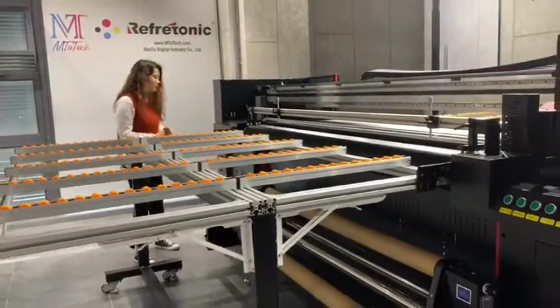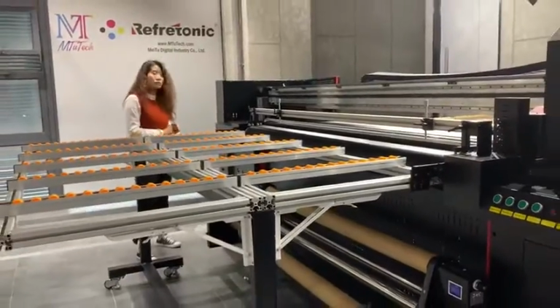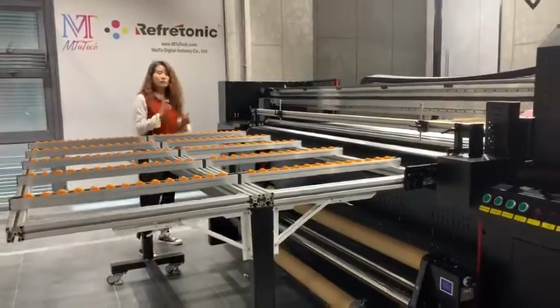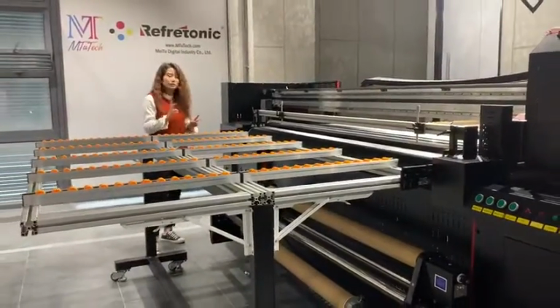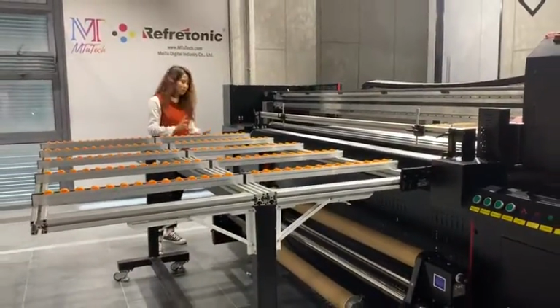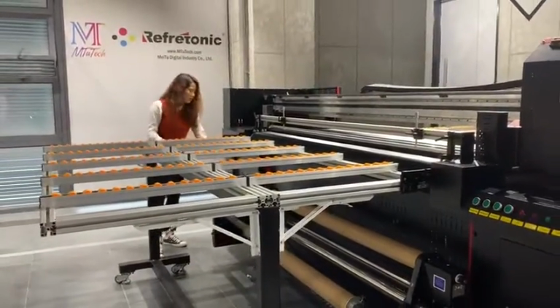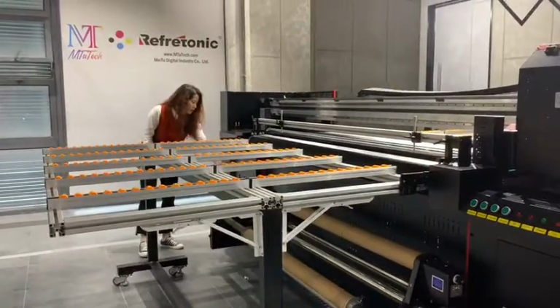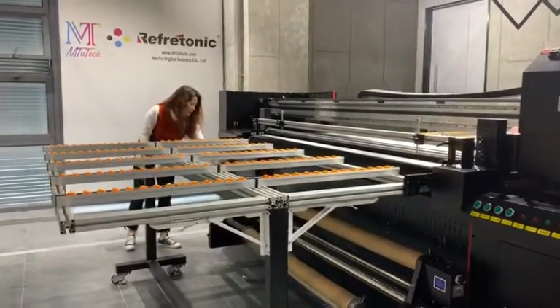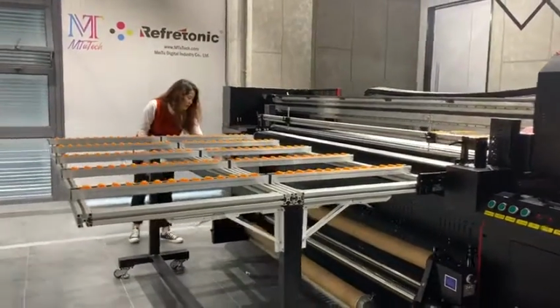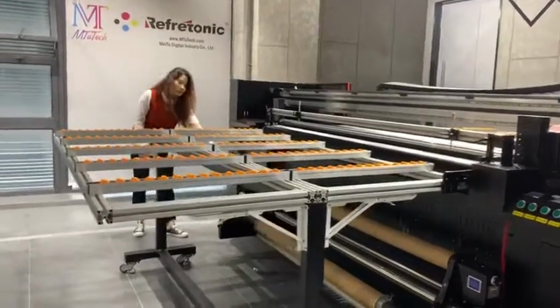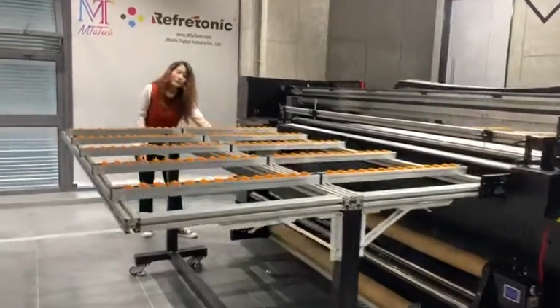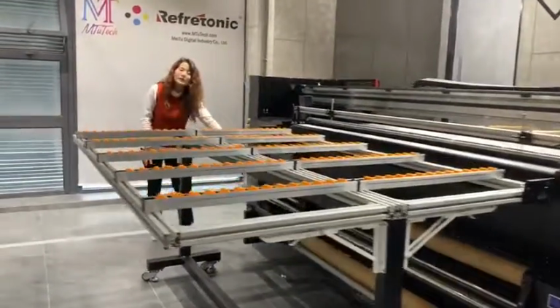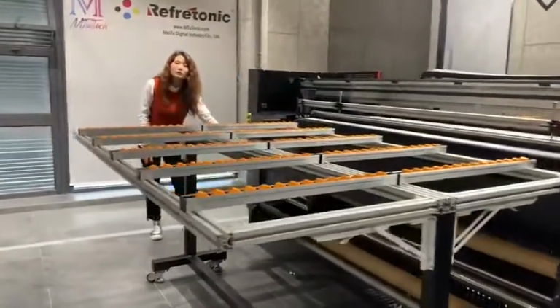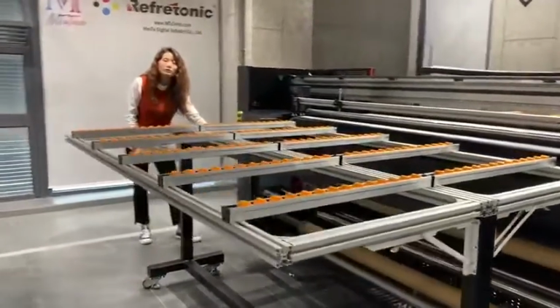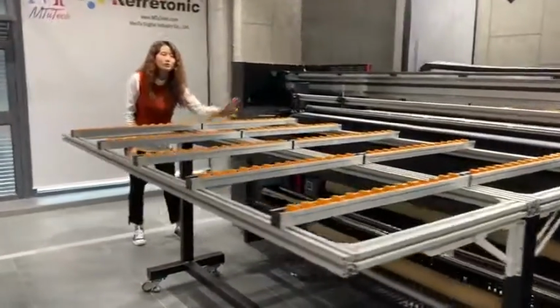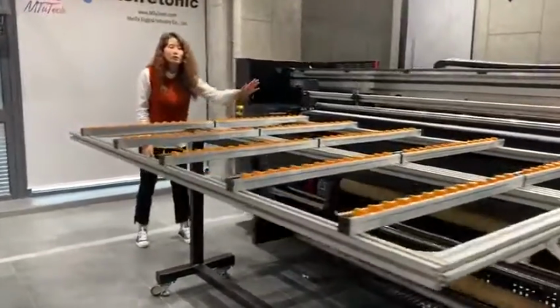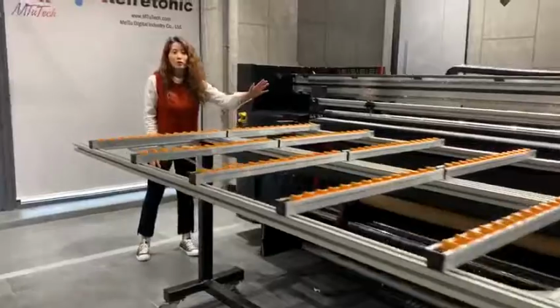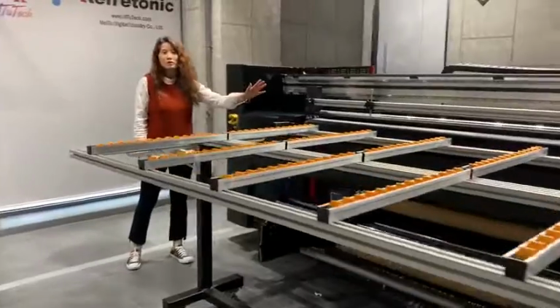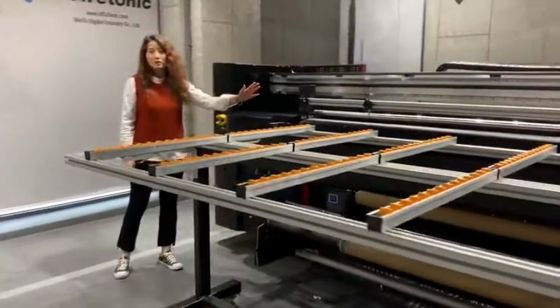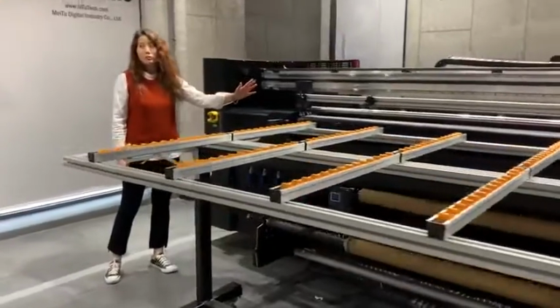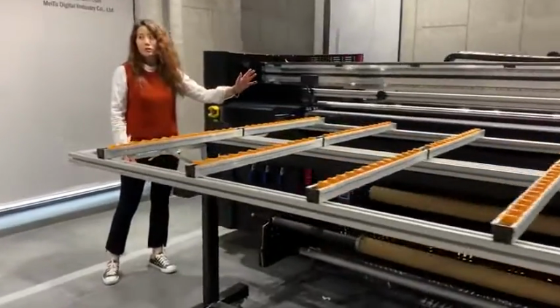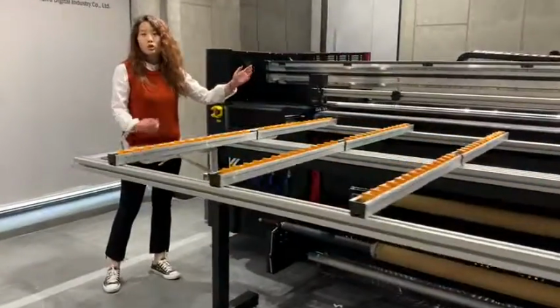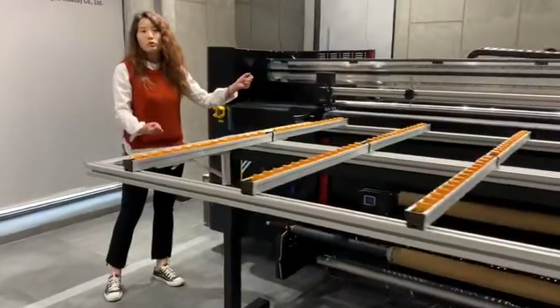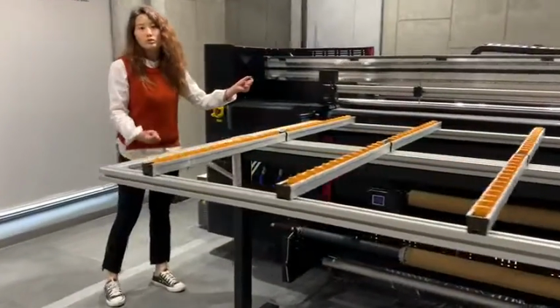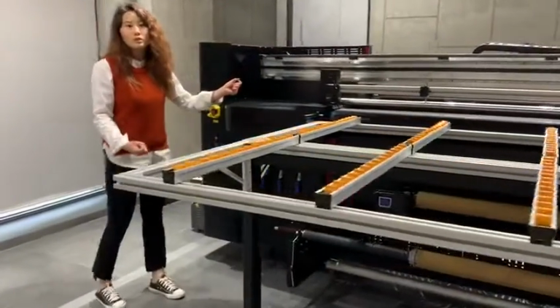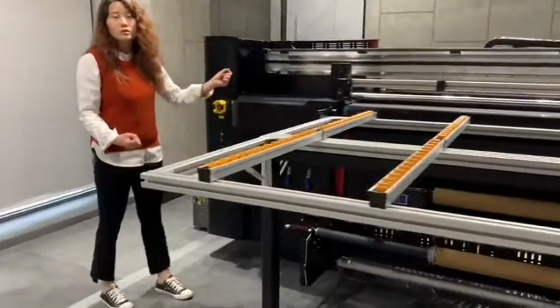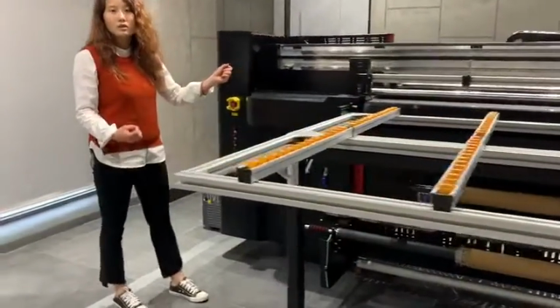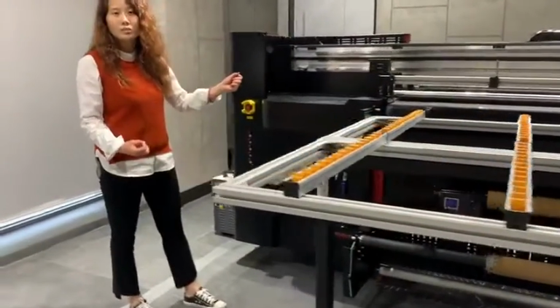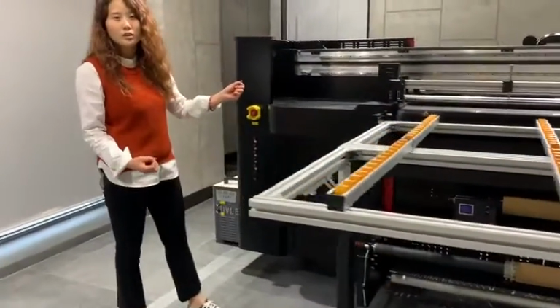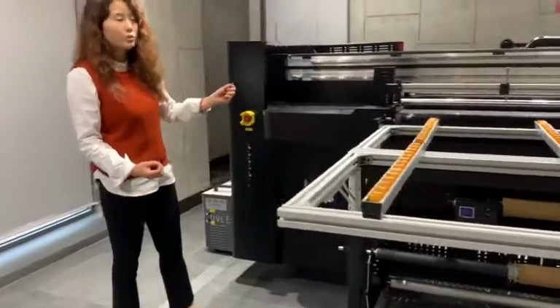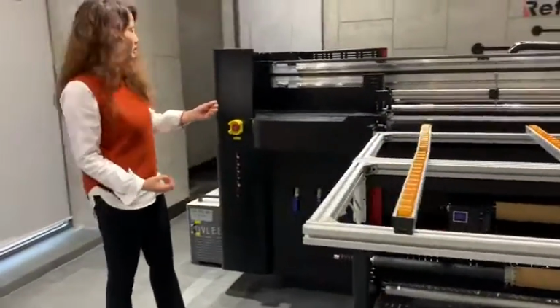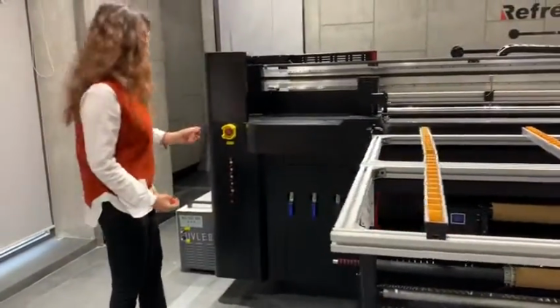Also for this printer, you can see three sections for the vacuum system to hold the rigid material during printing.